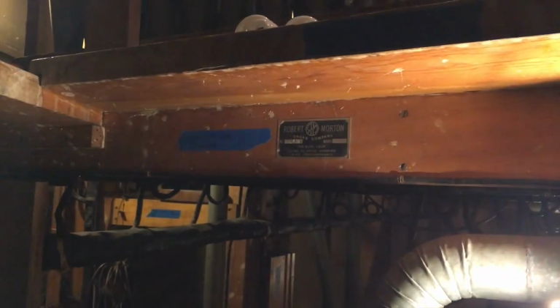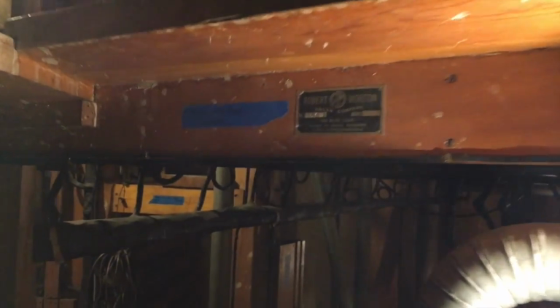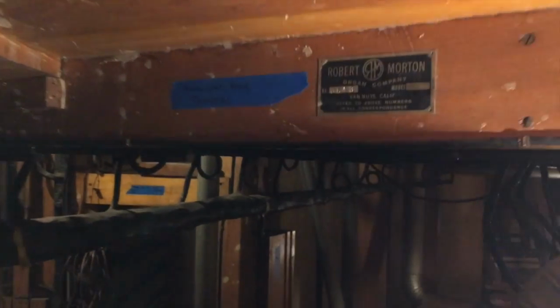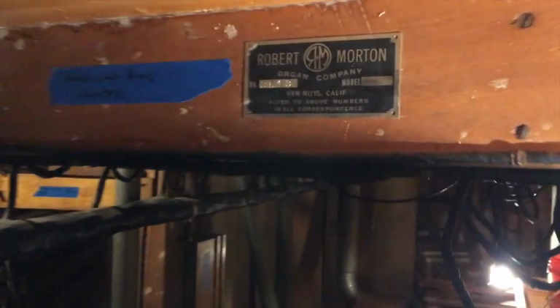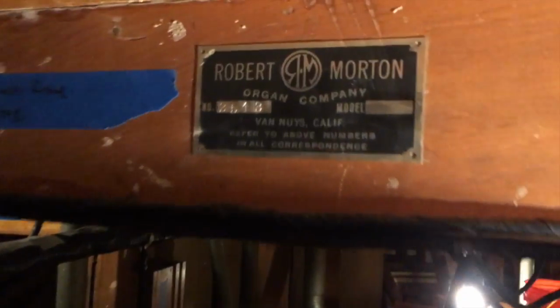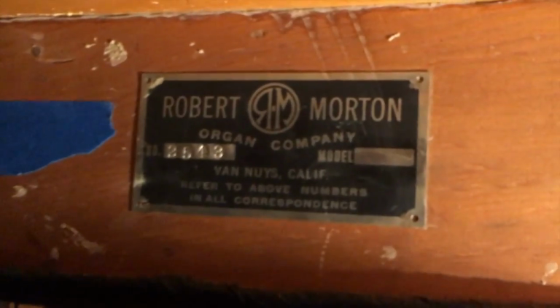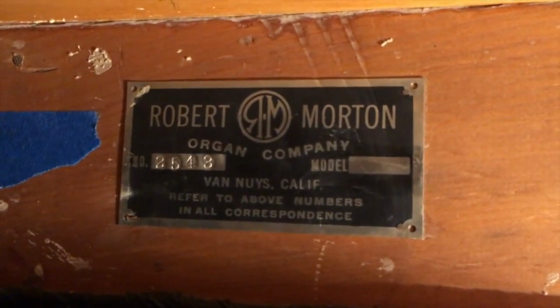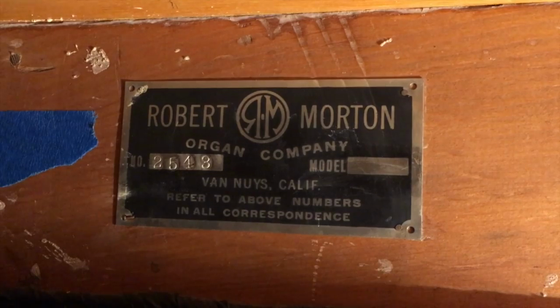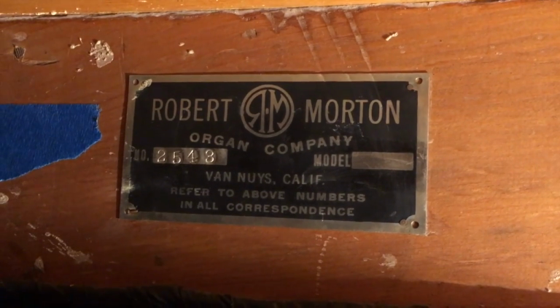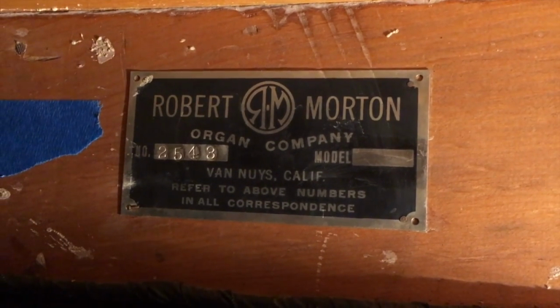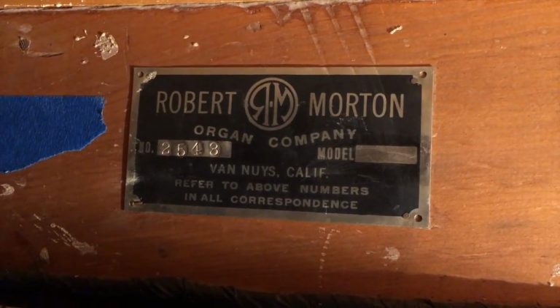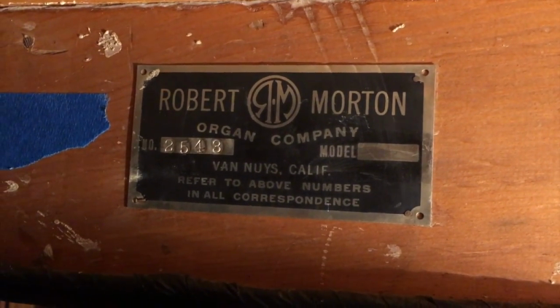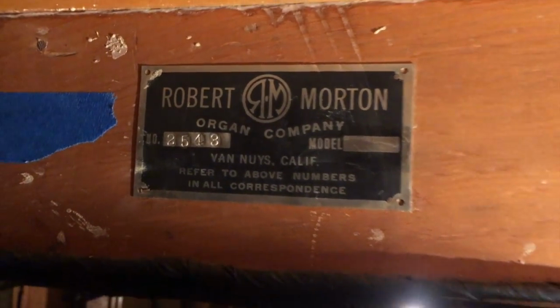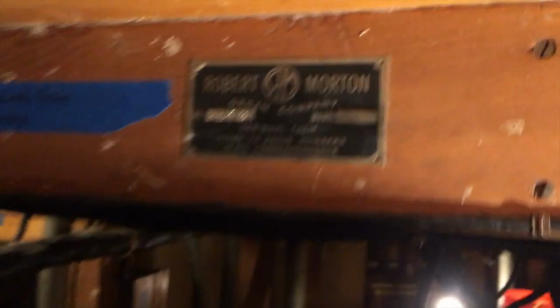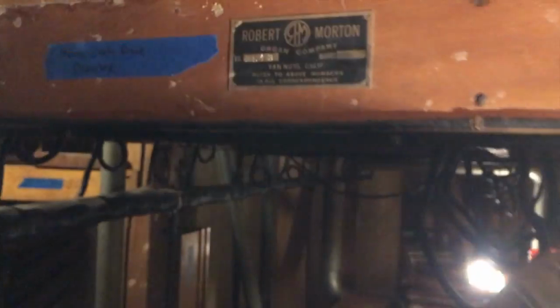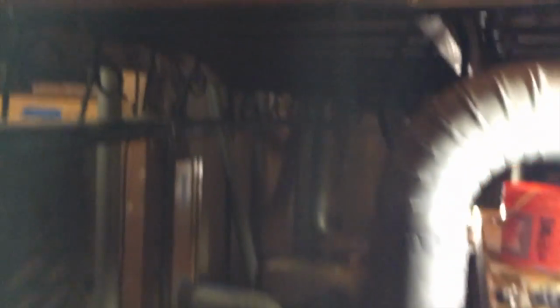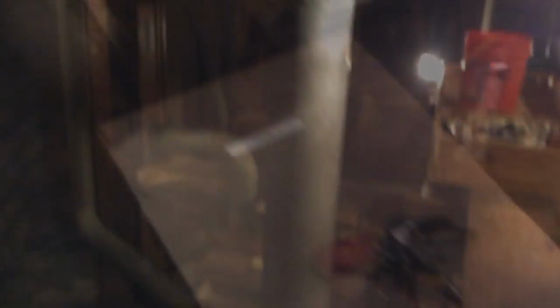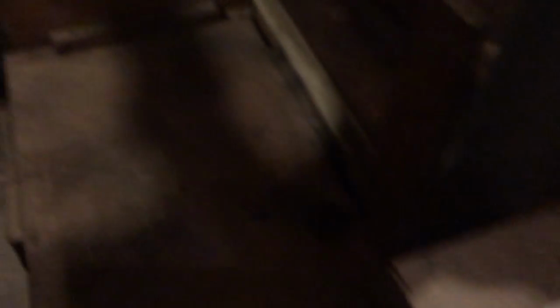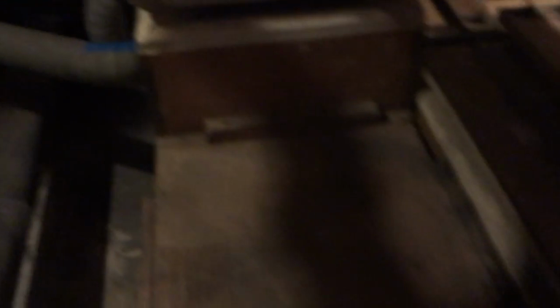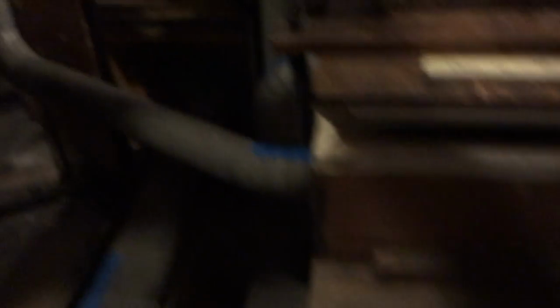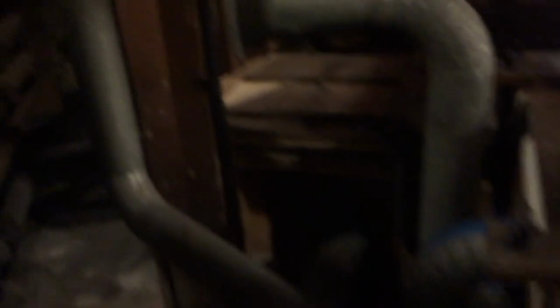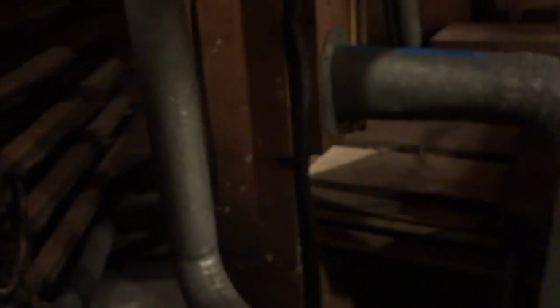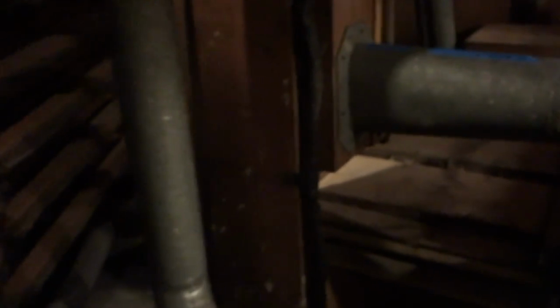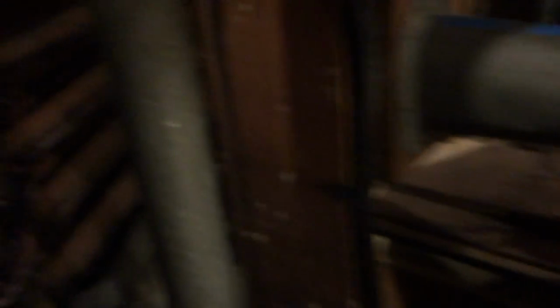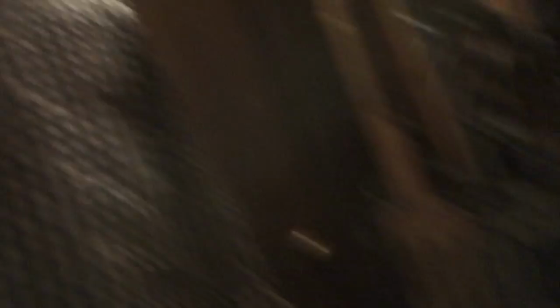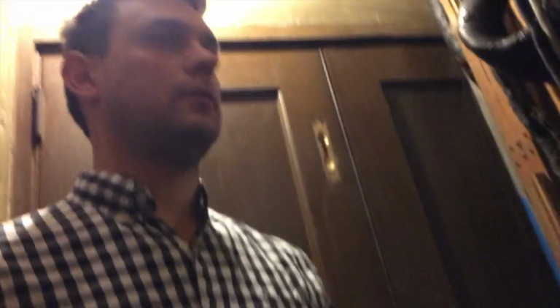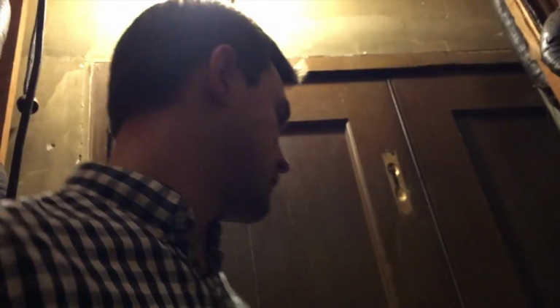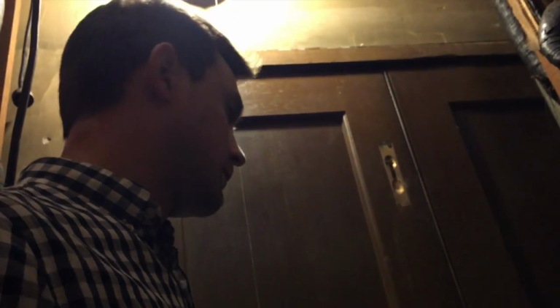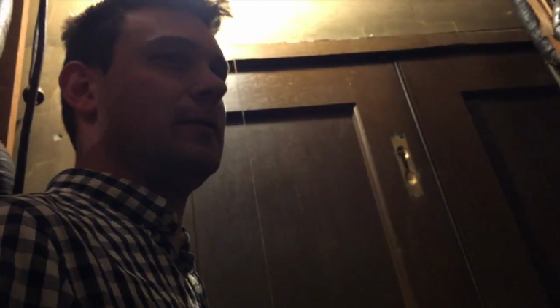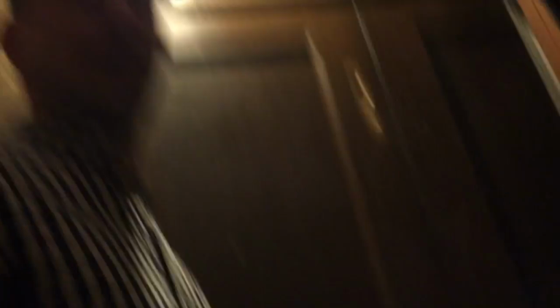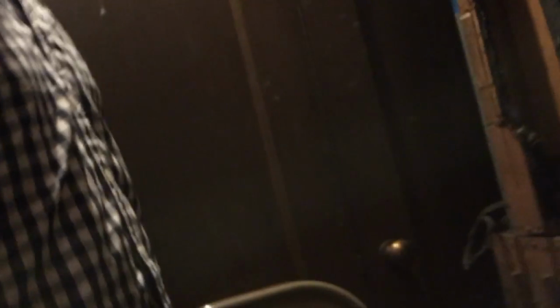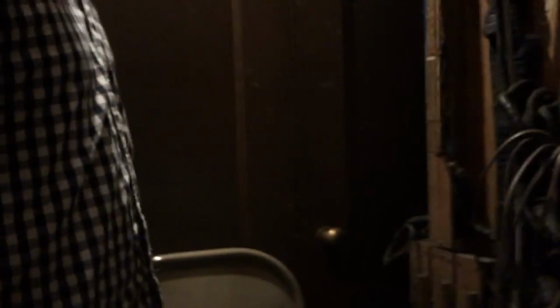As you can see here is the original nameplate. All right, let's continue on. We're going to move our way into this little alcove where Dan is. This is a door.